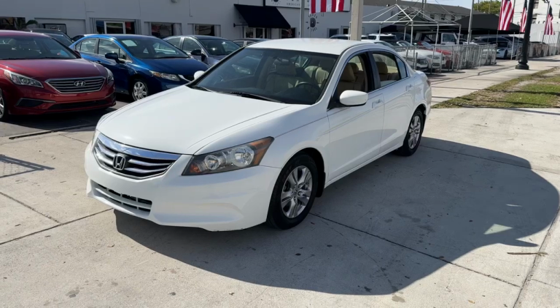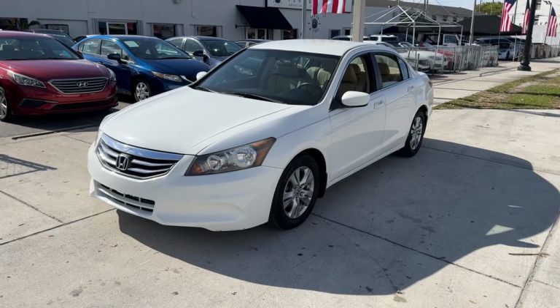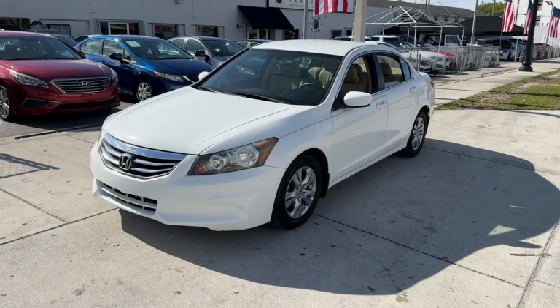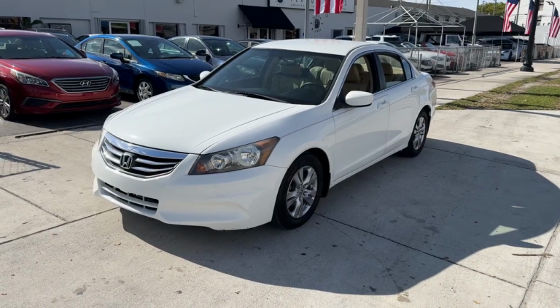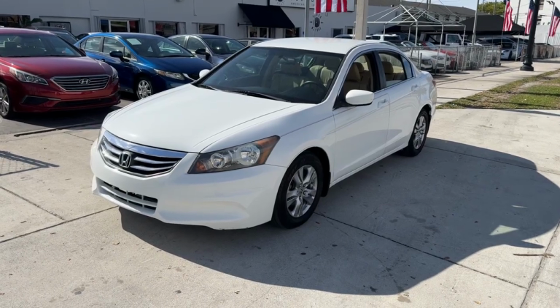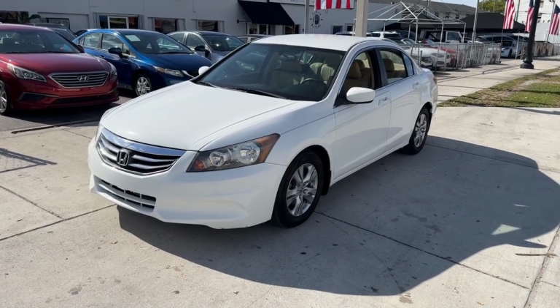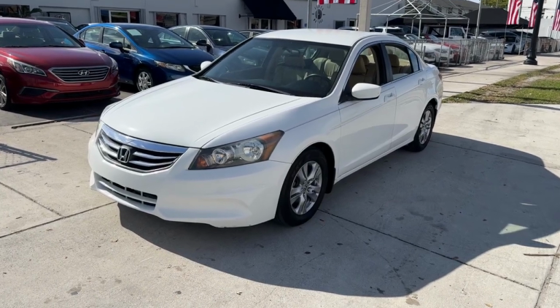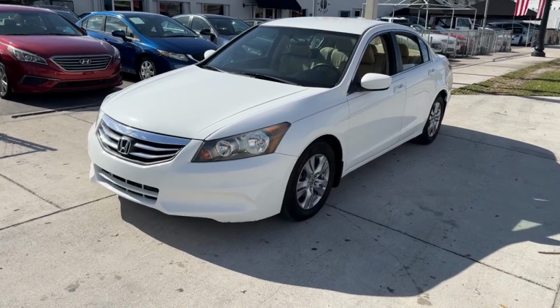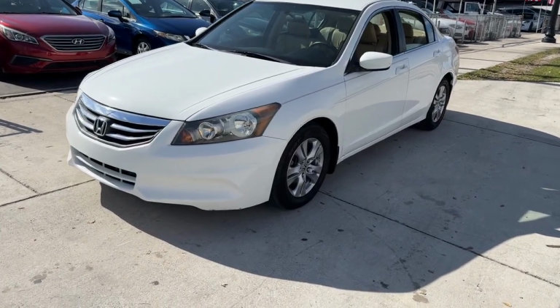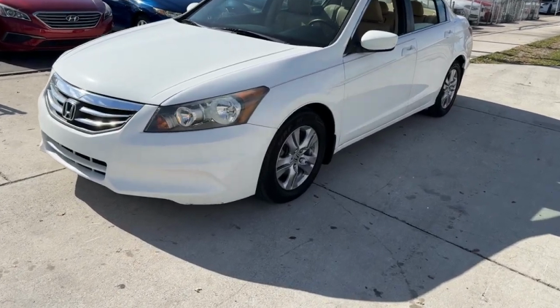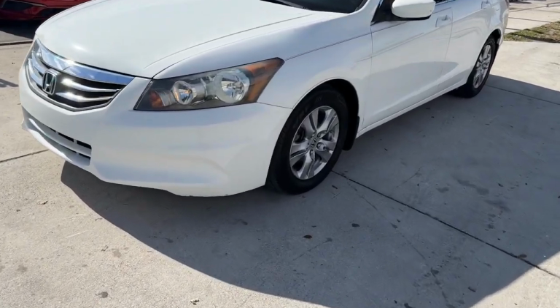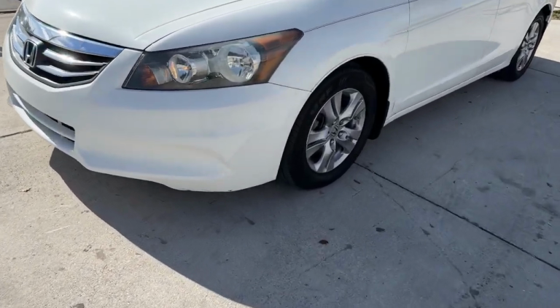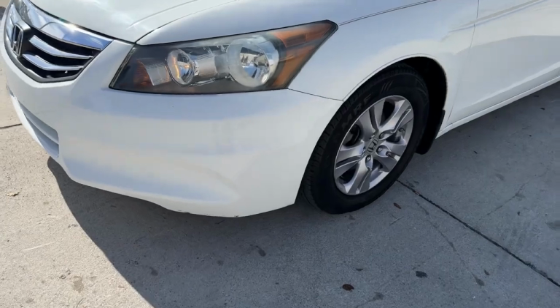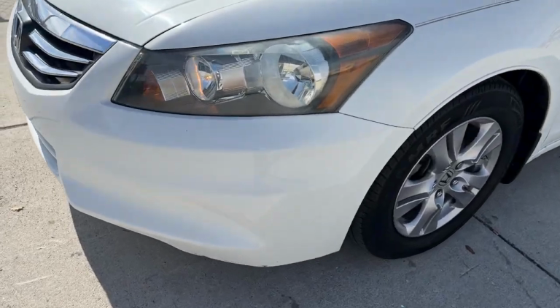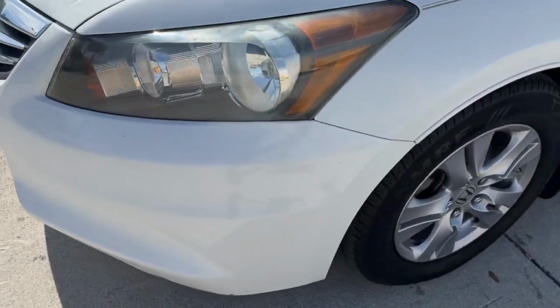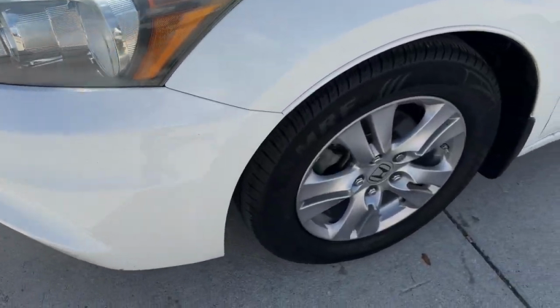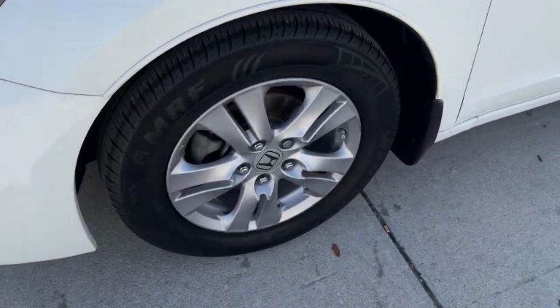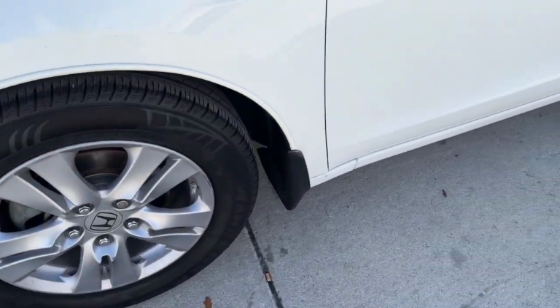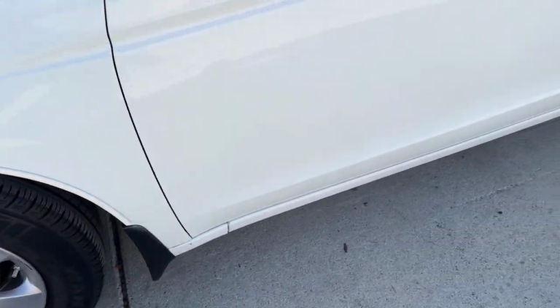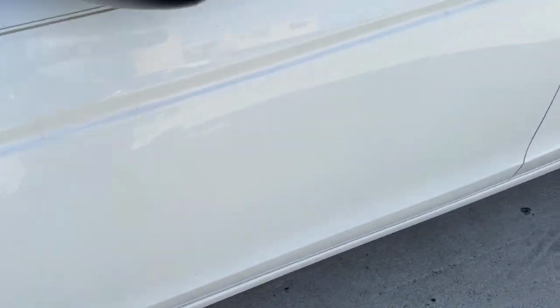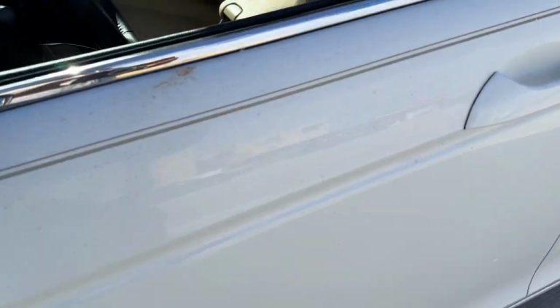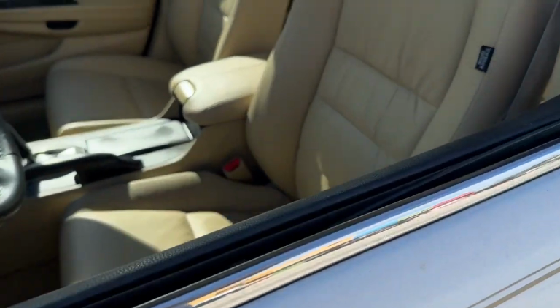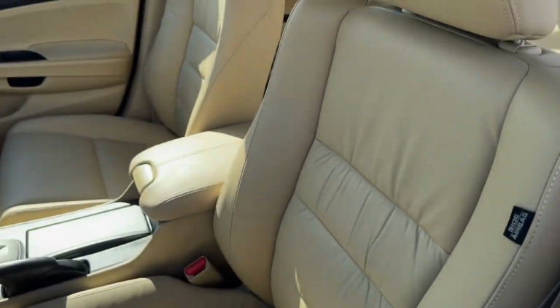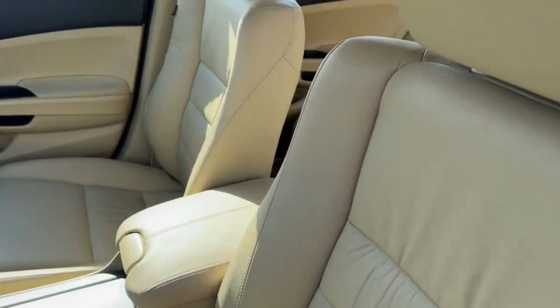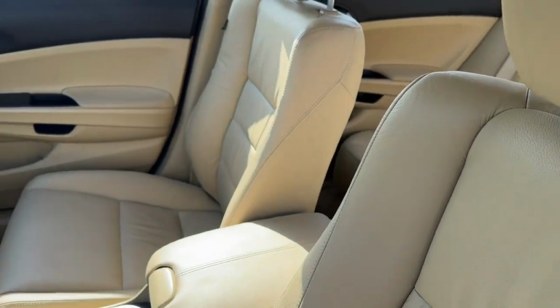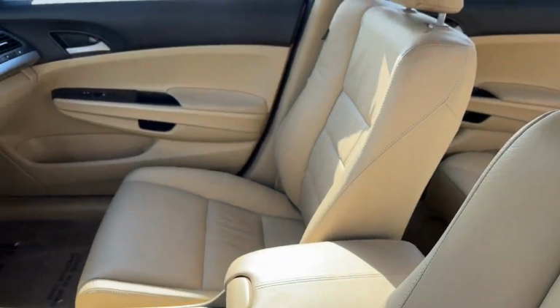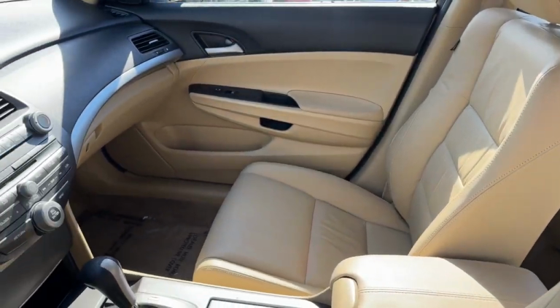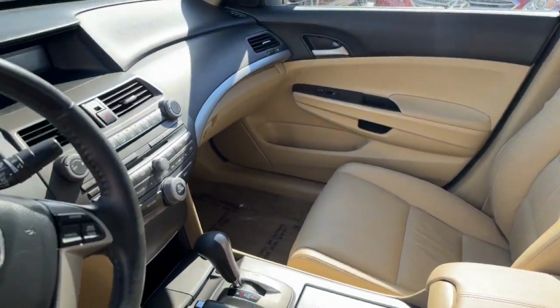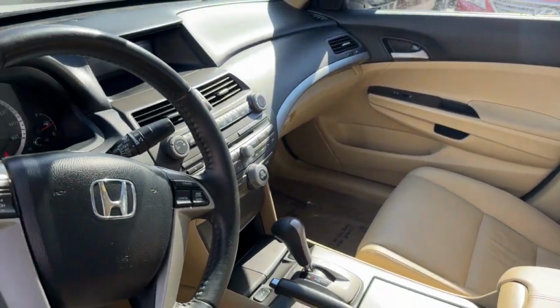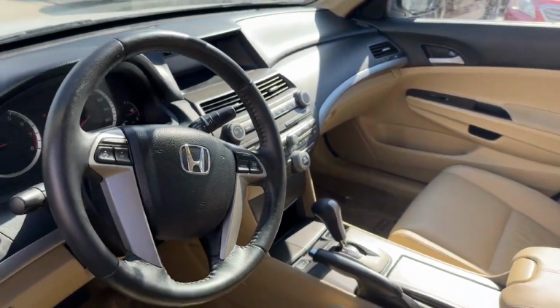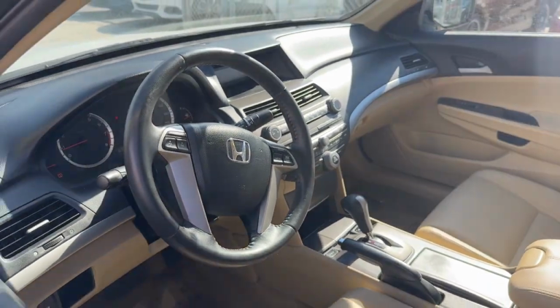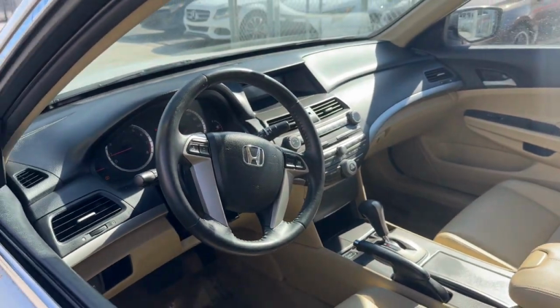This could be the car for you: the 2012 Honda Accord. With less than 110,000 miles on the odometer, this vehicle stands out from the rest. Prepare to be amazed by the Accord.